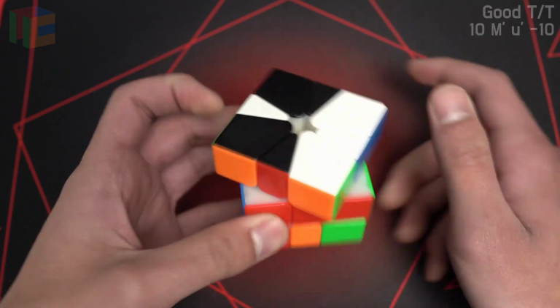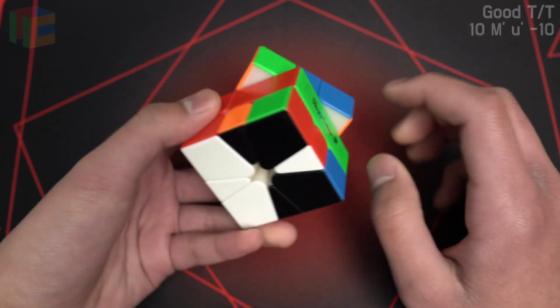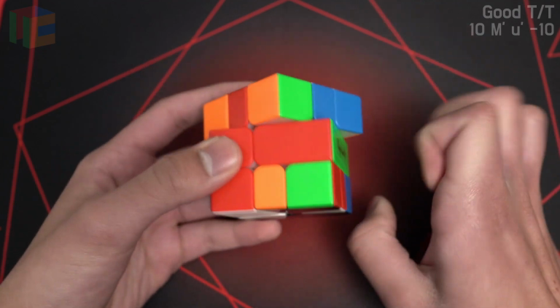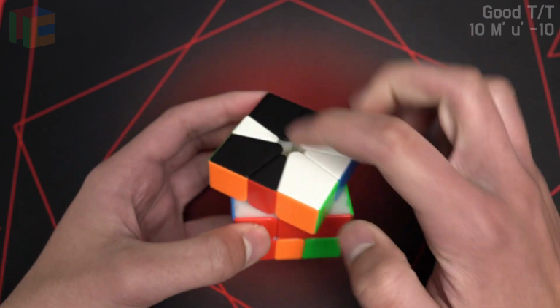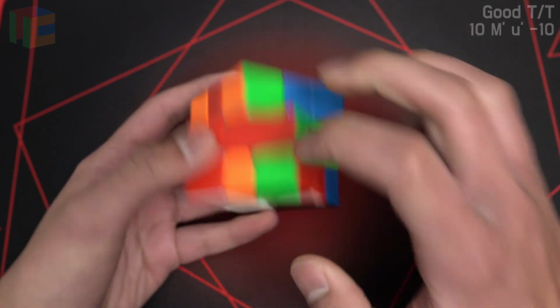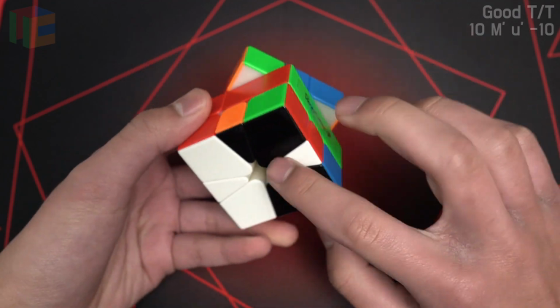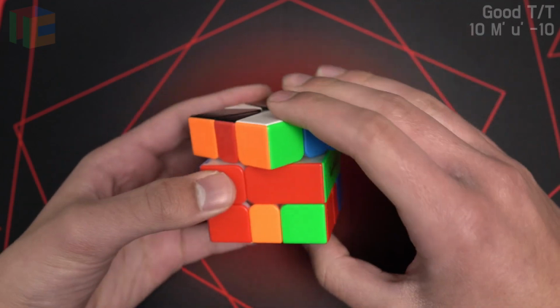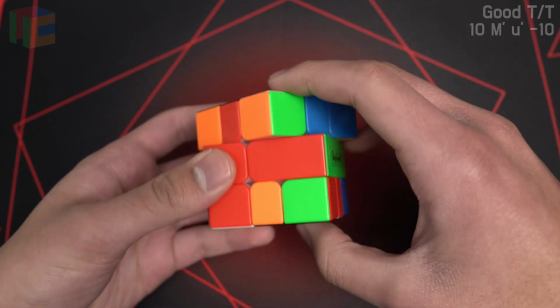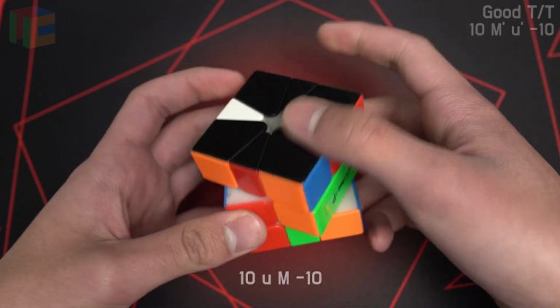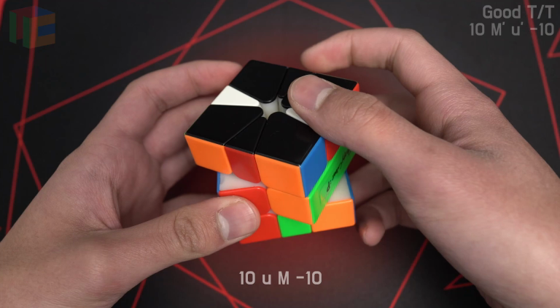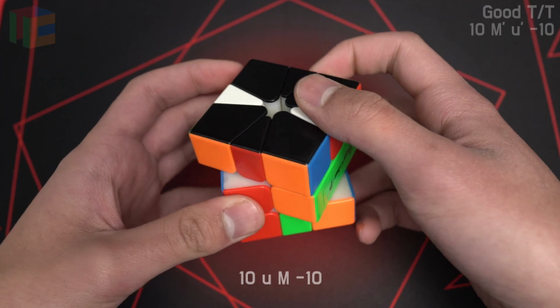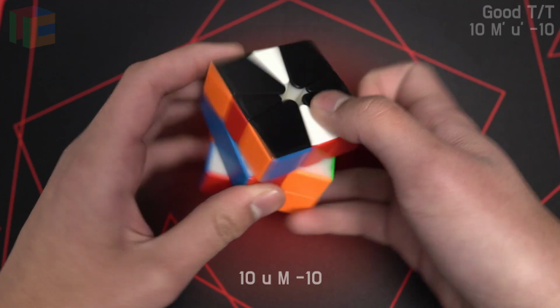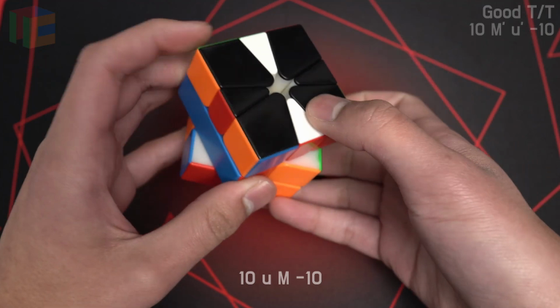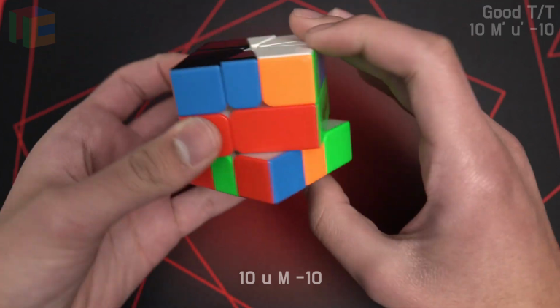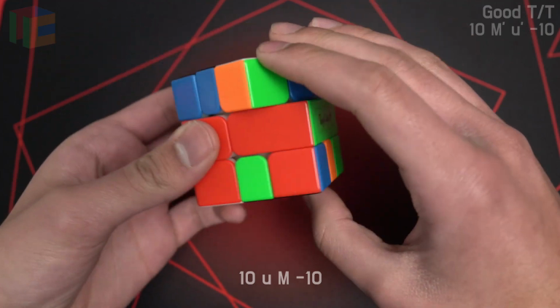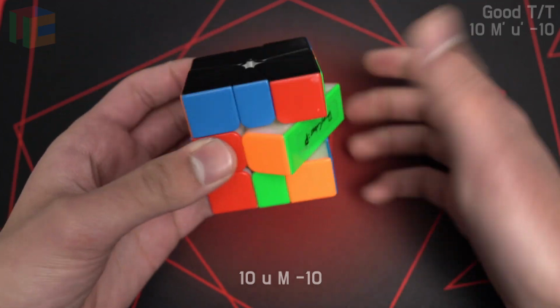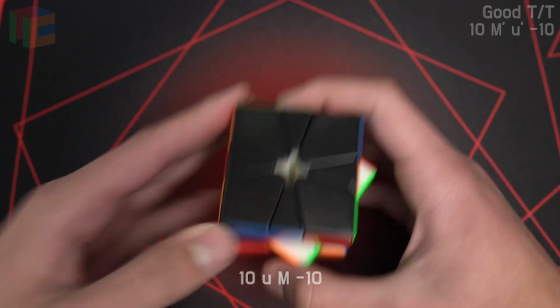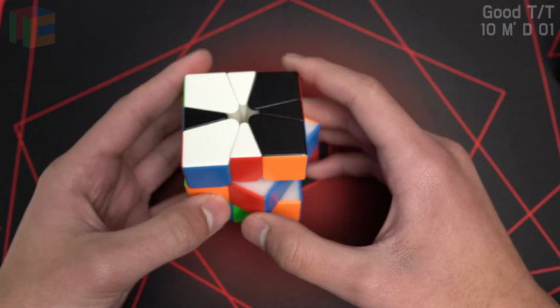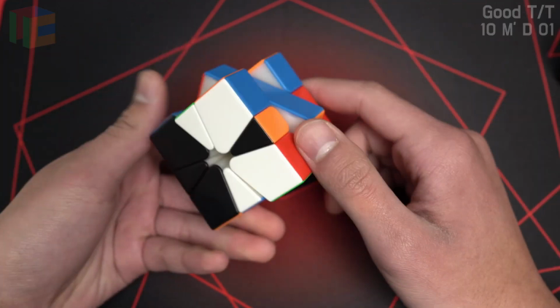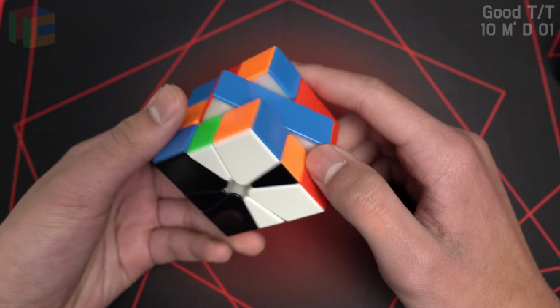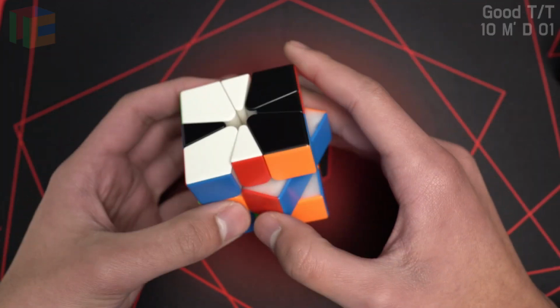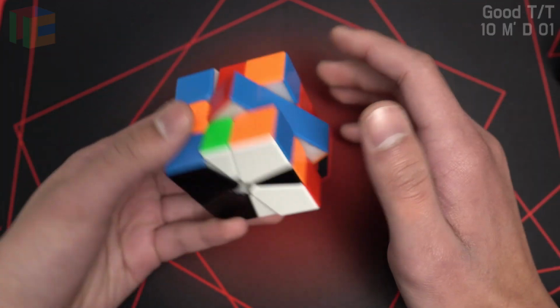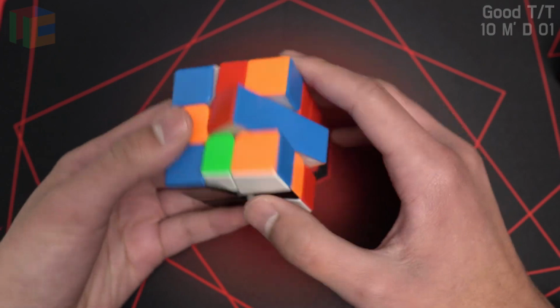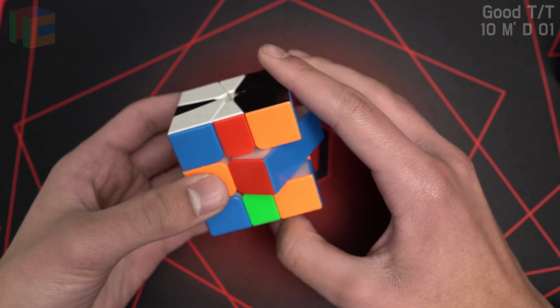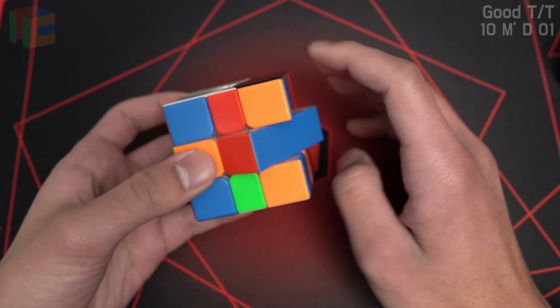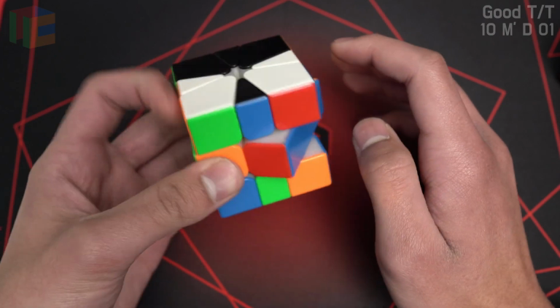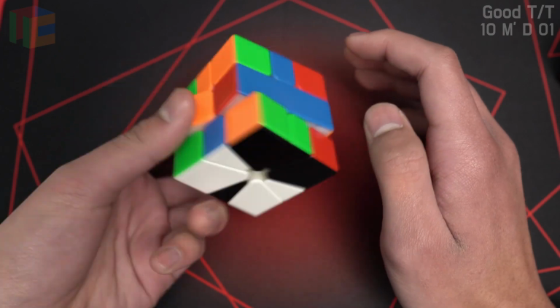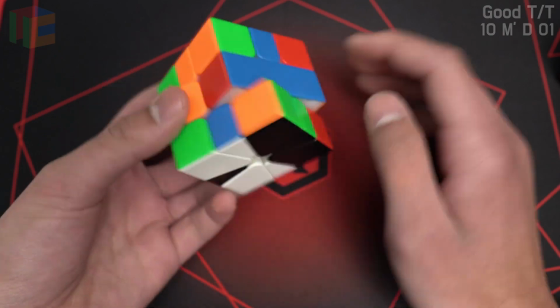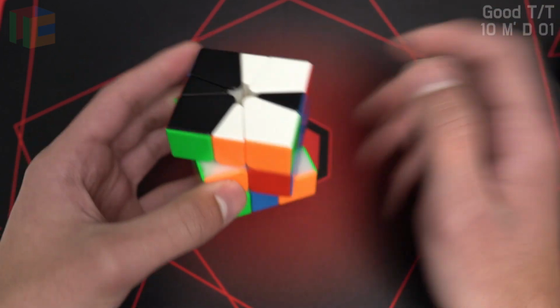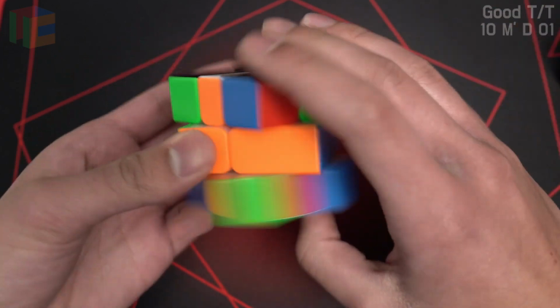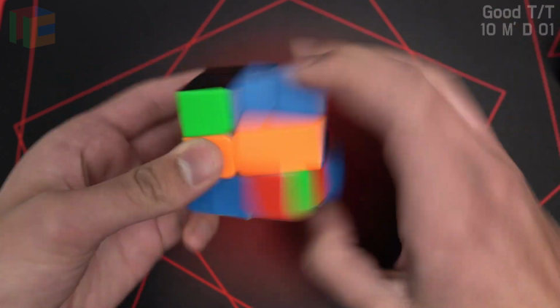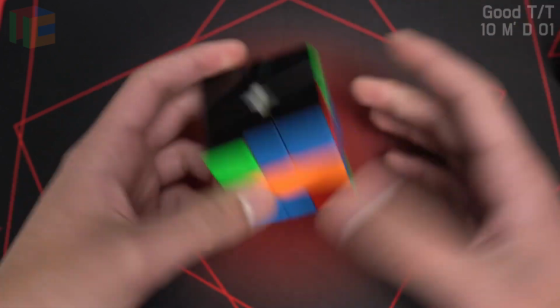A better alg actually for this particular case is slash small u slash 1 1 slash. And then here we have the white-black mirror, and you just literally do CO, EO.